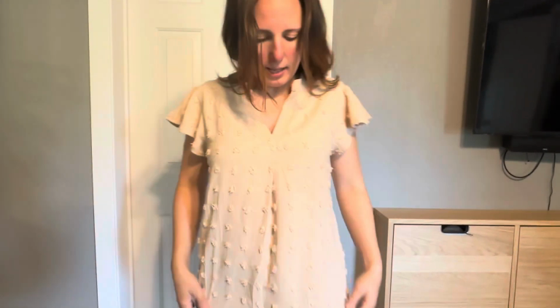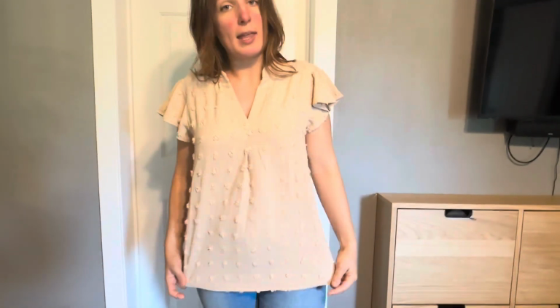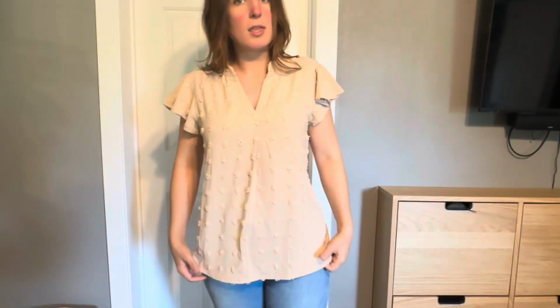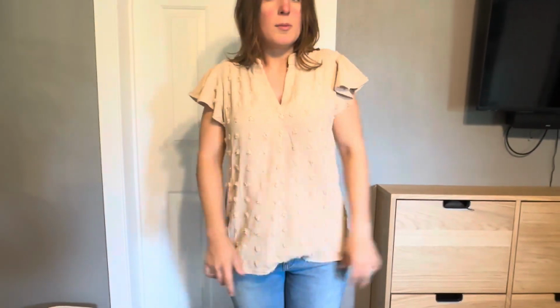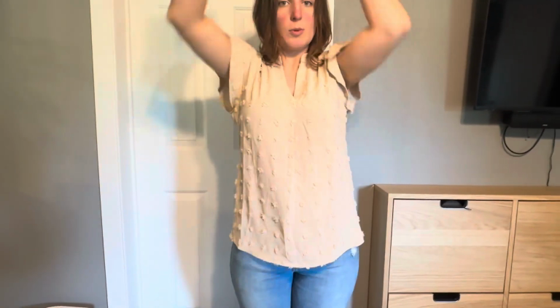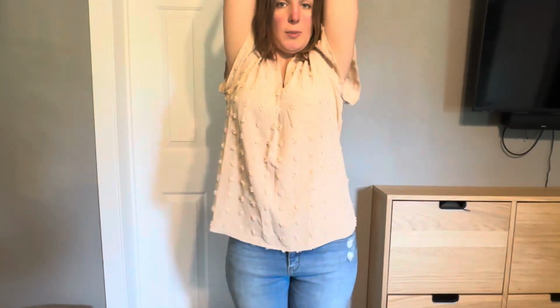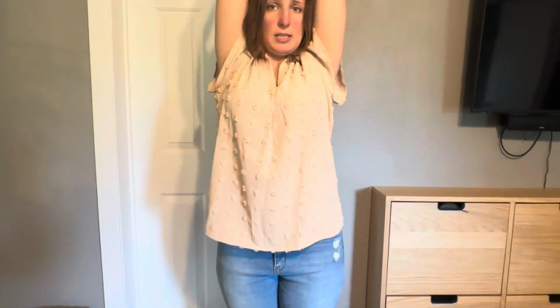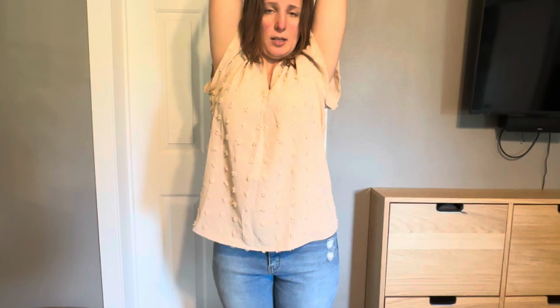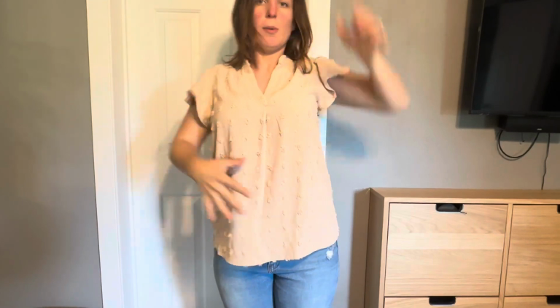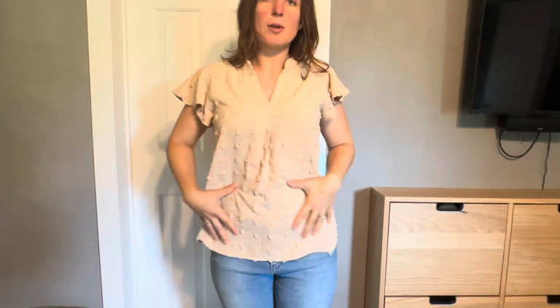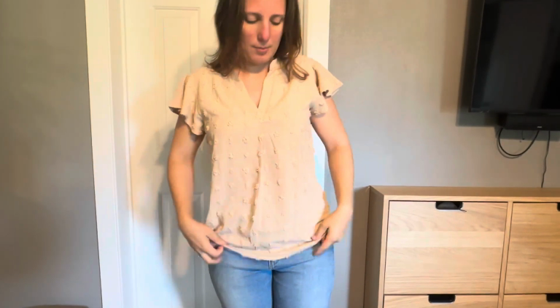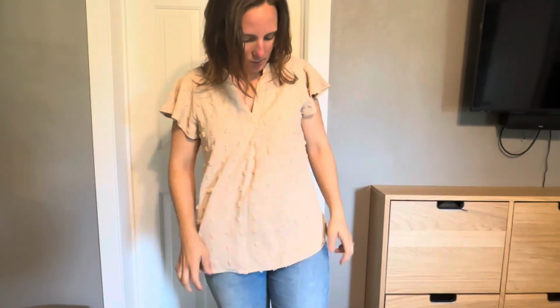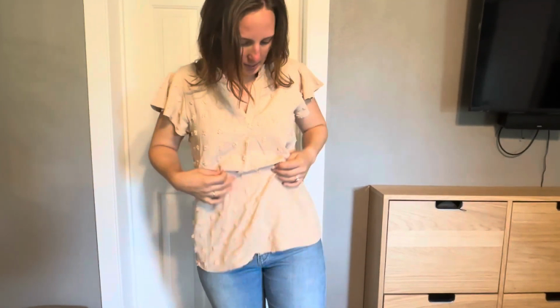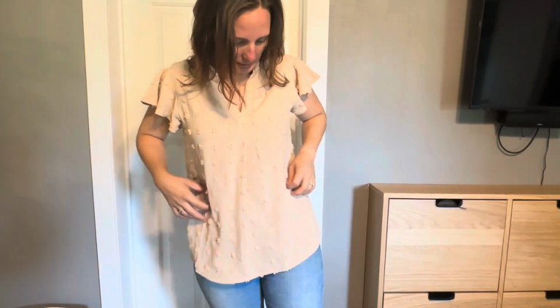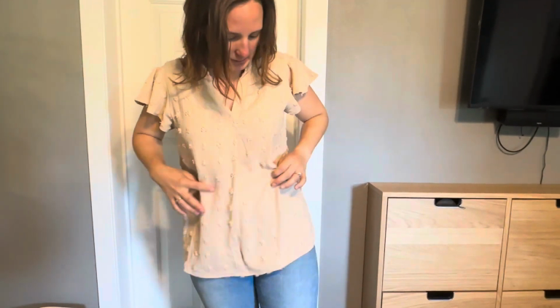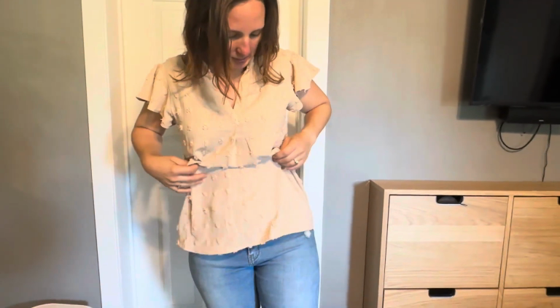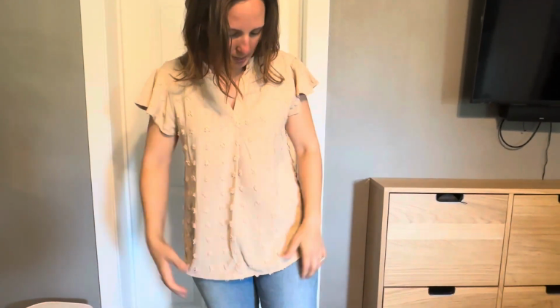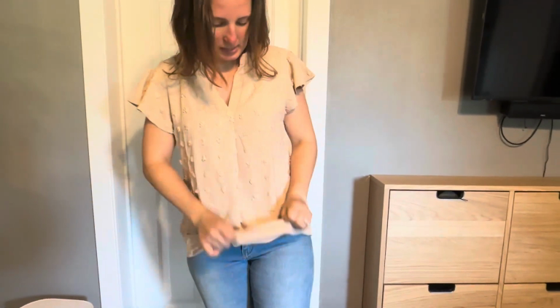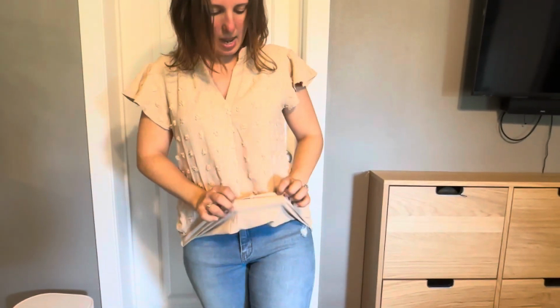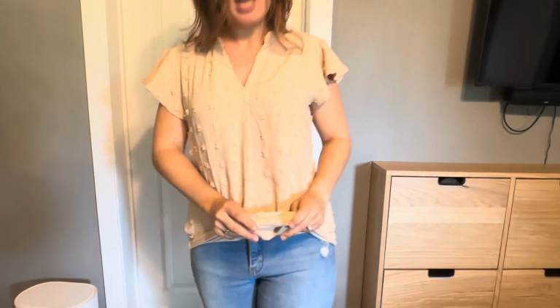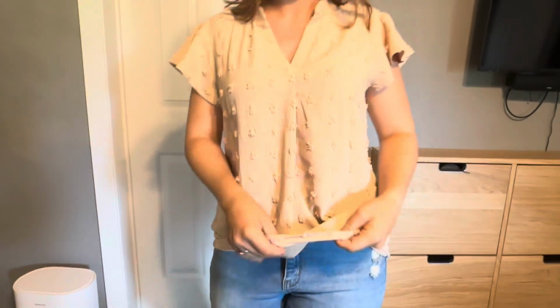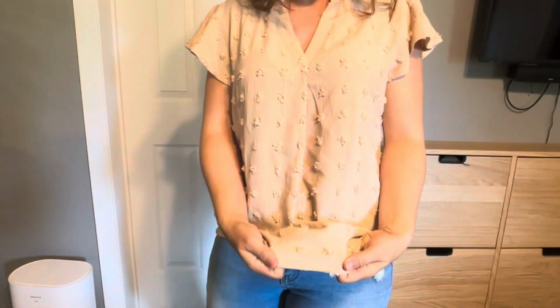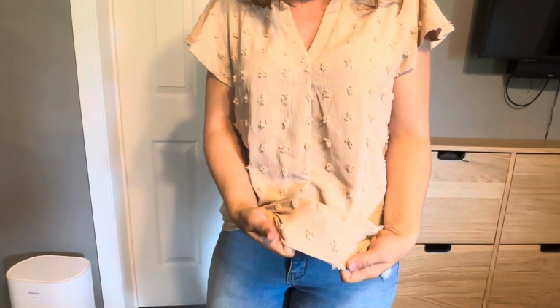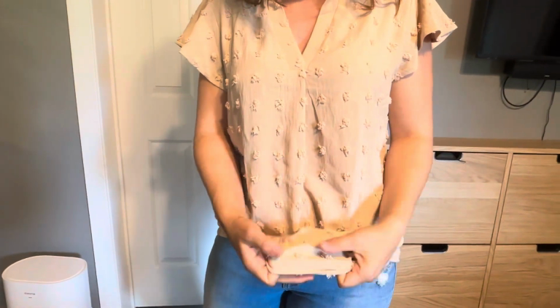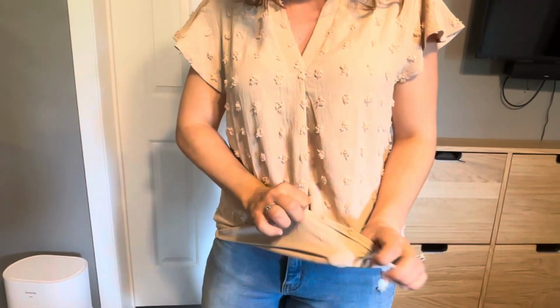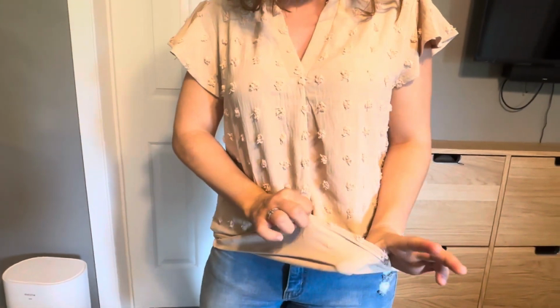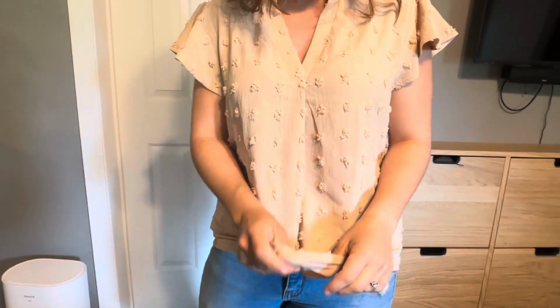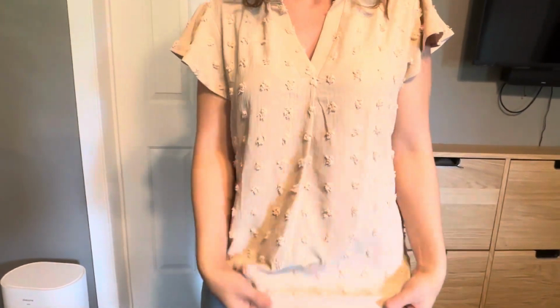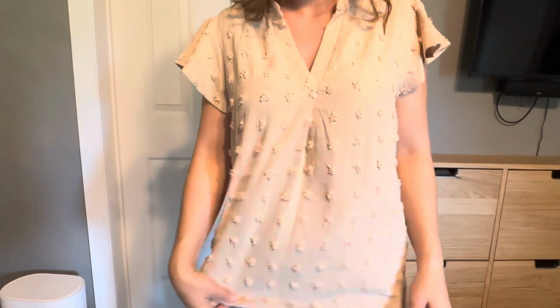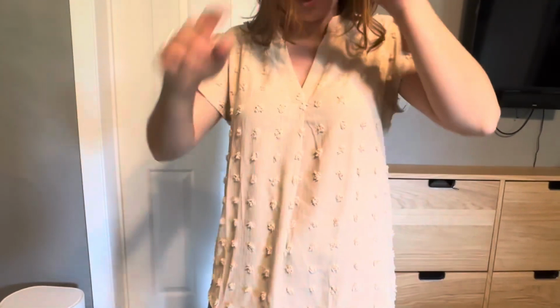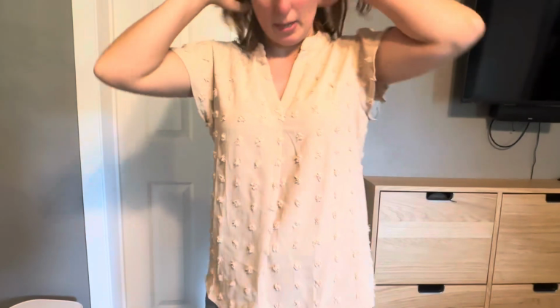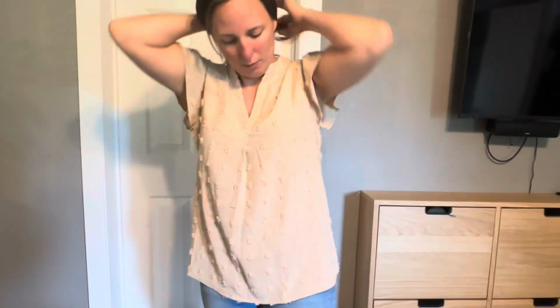I love the length because when I raise my hands, it doesn't show my midriff. I'm not into that, but it is a nice length. It doesn't have a lining, but it is thick enough where you can't see through it. That is a huge benefit for me.